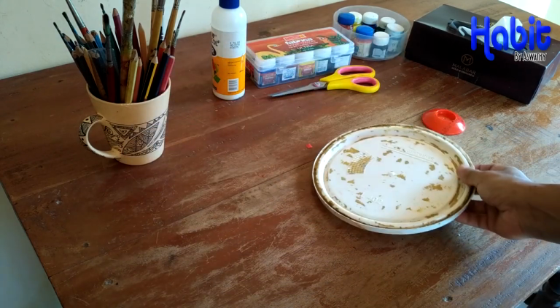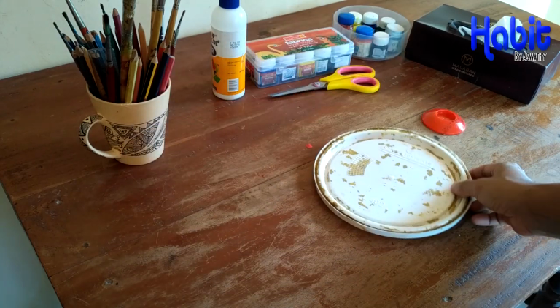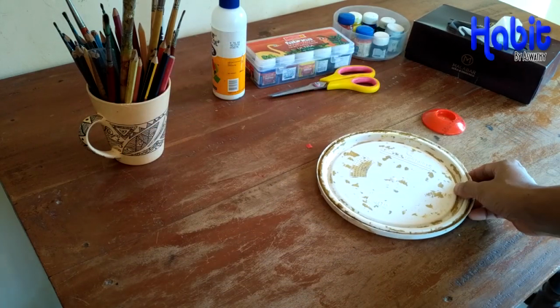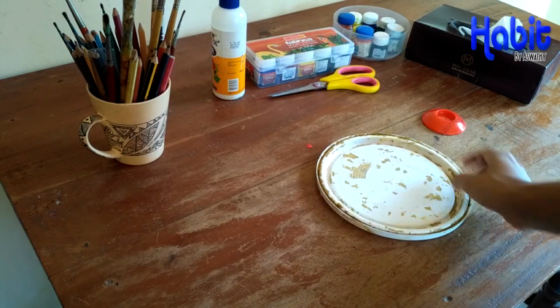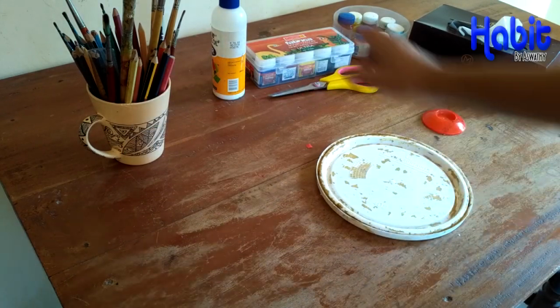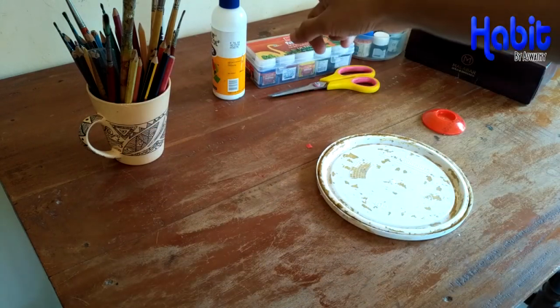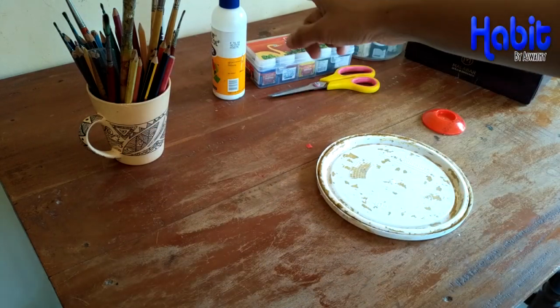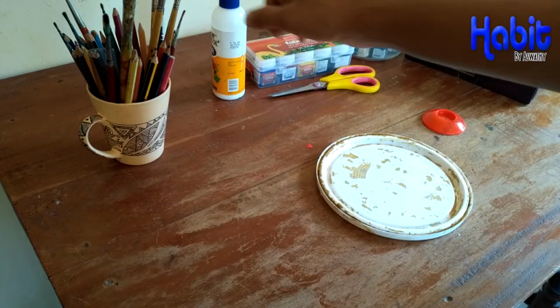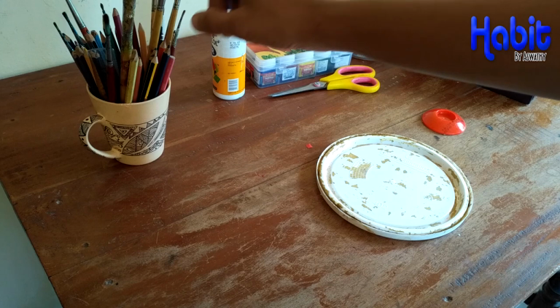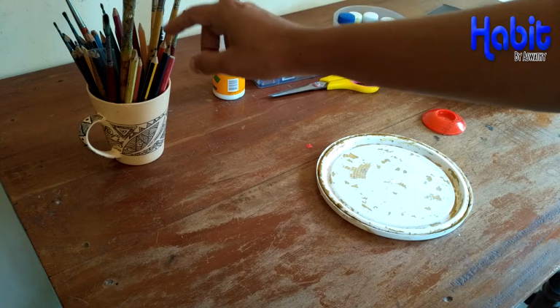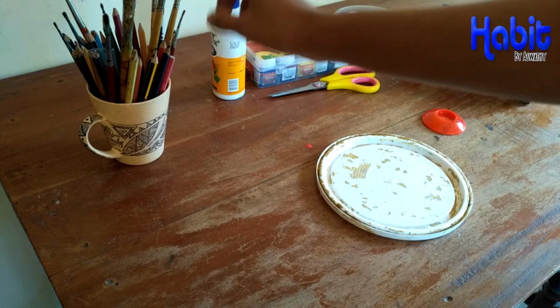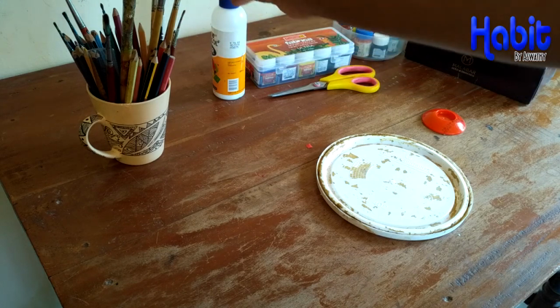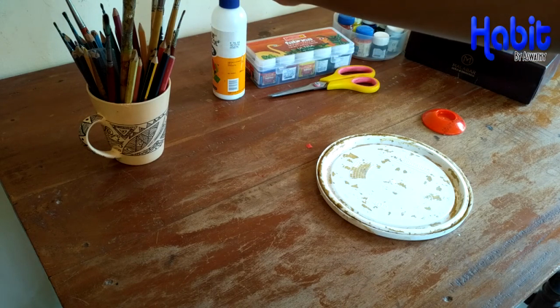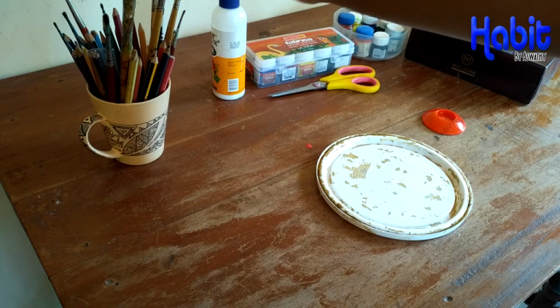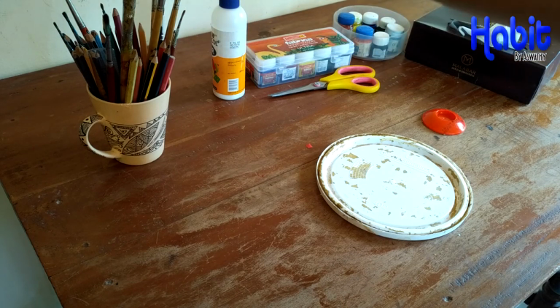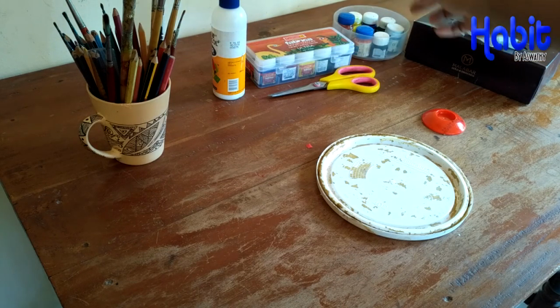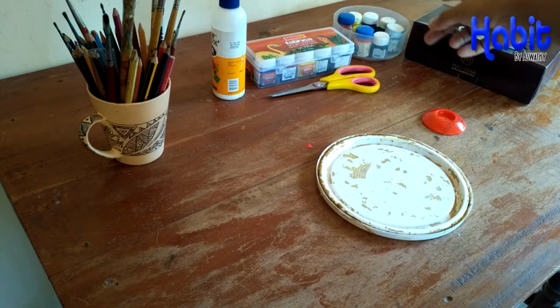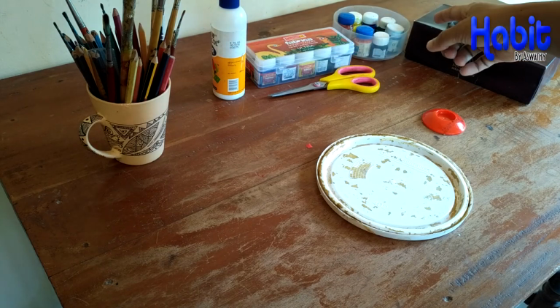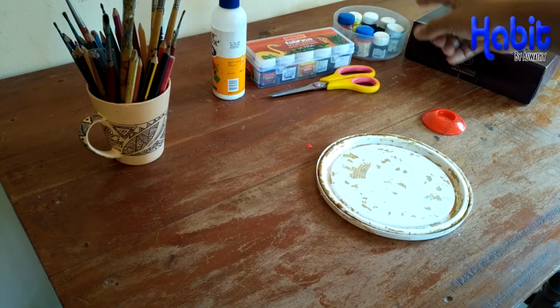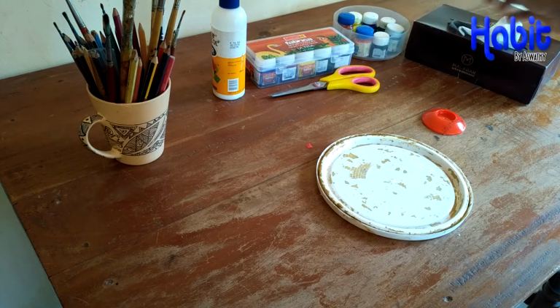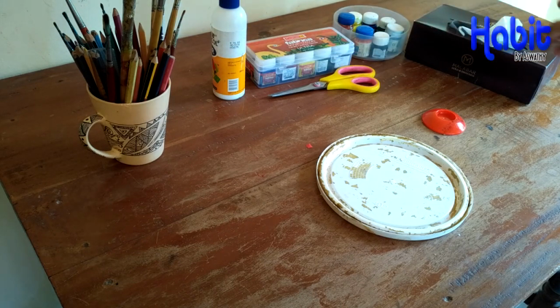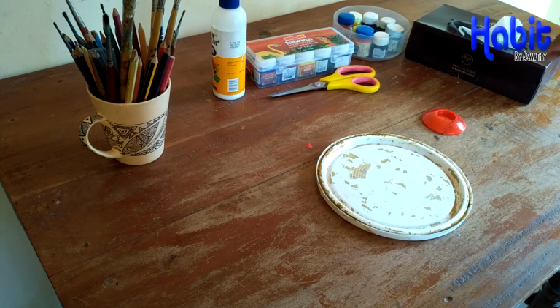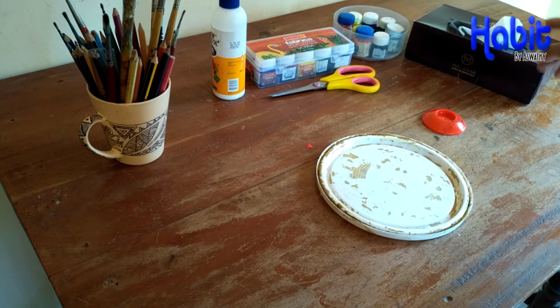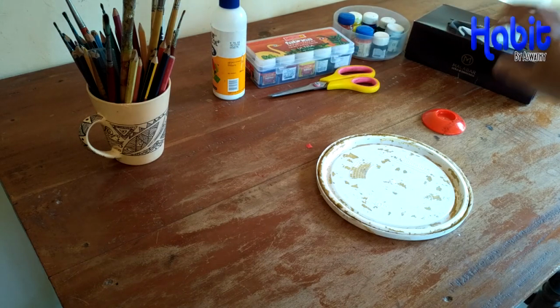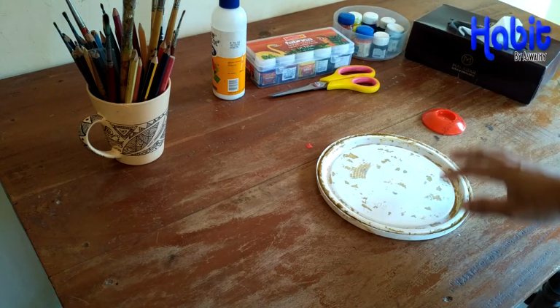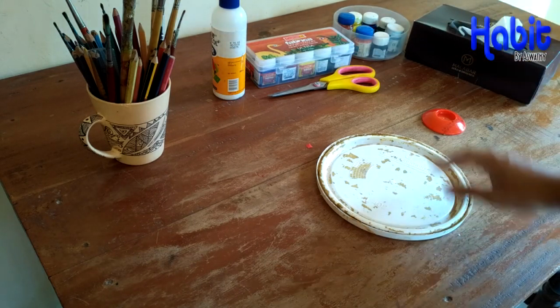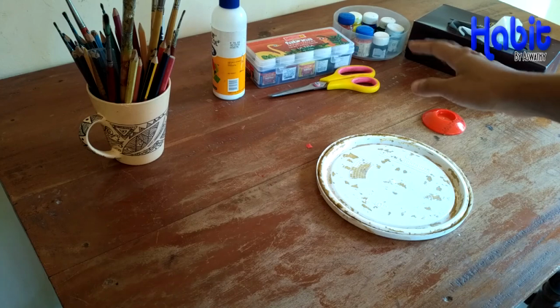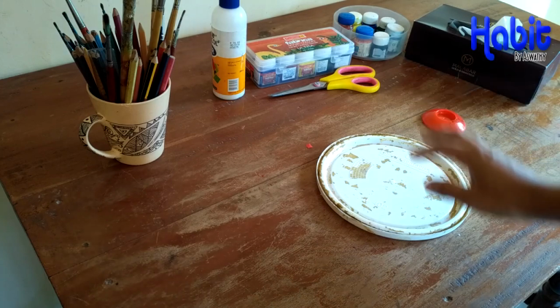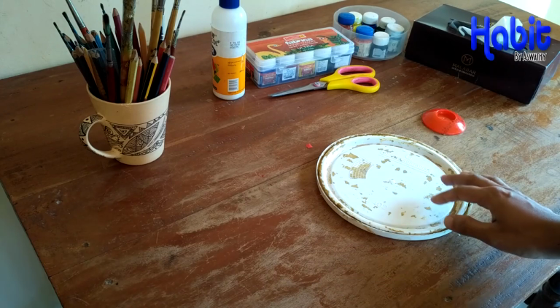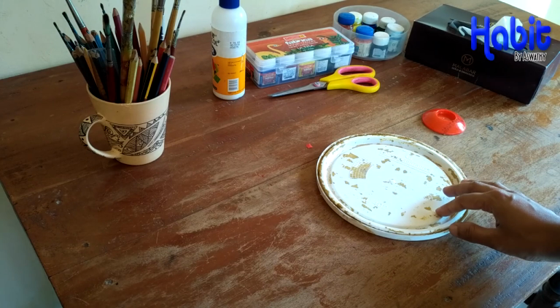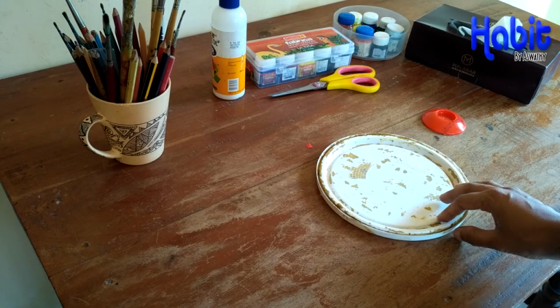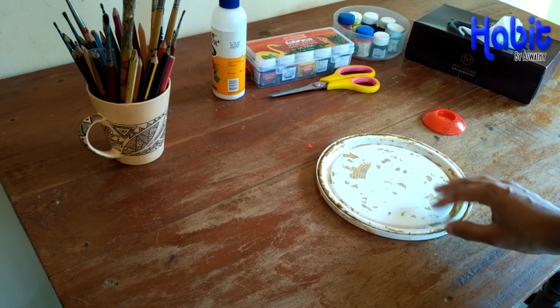There are some gum, some brushes, some paint, some tissue paper, and scissors. This is a waste material.